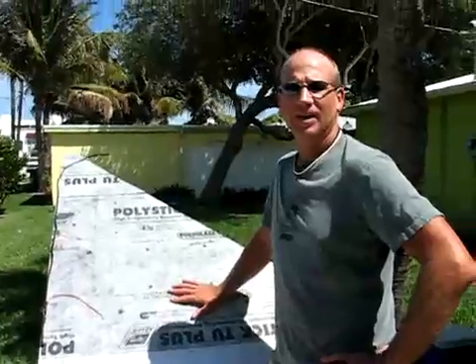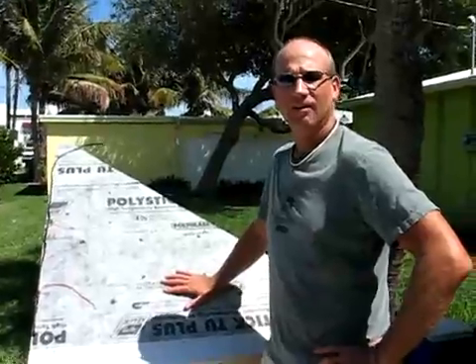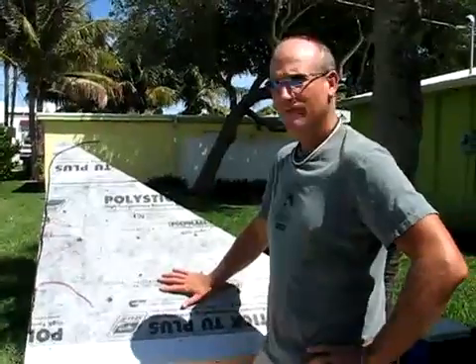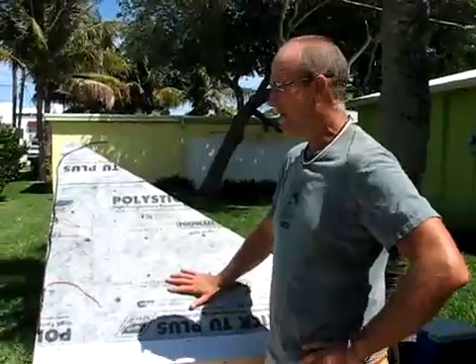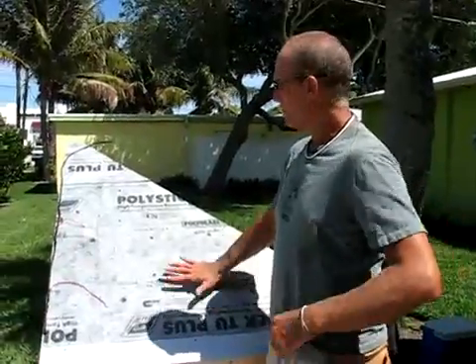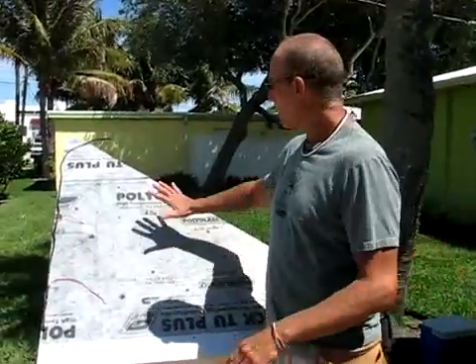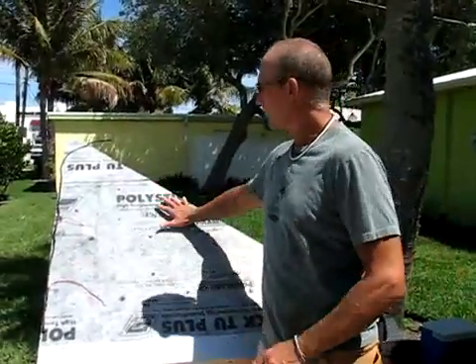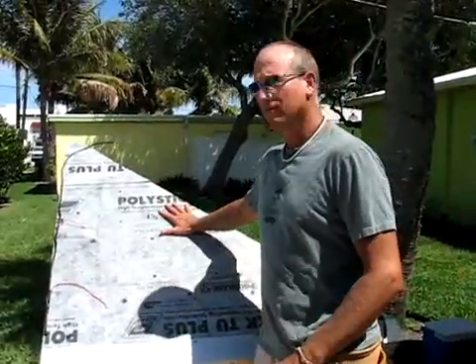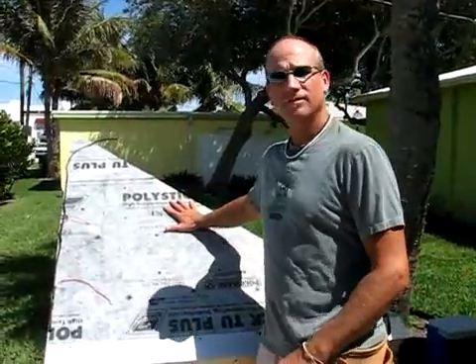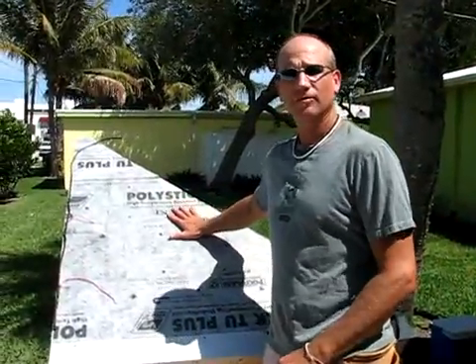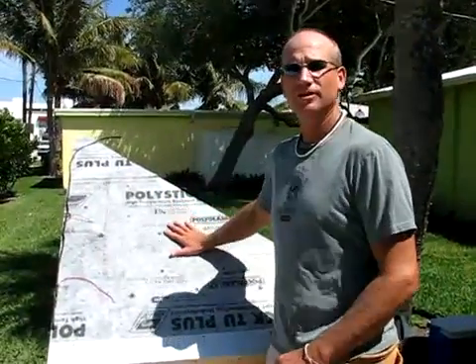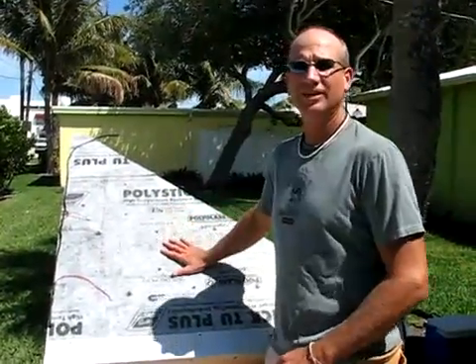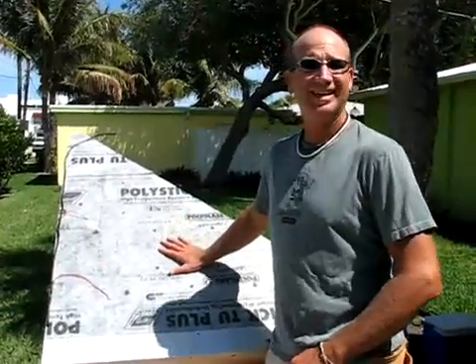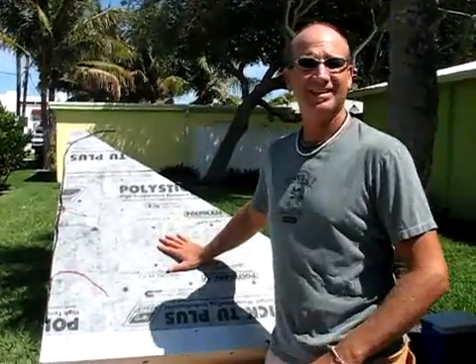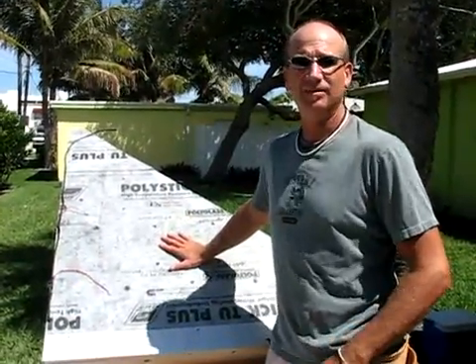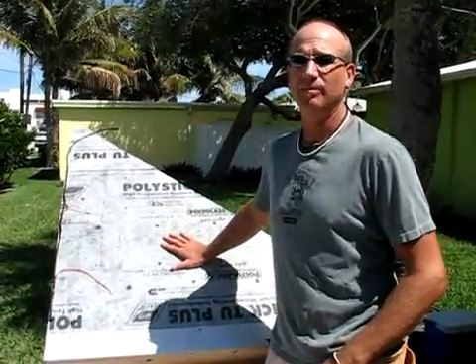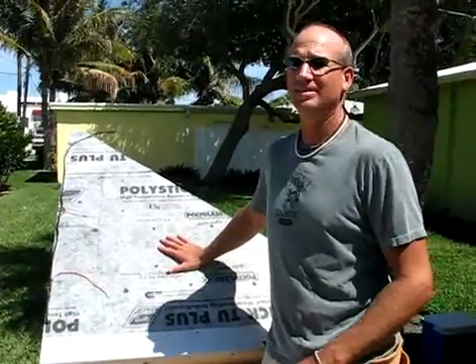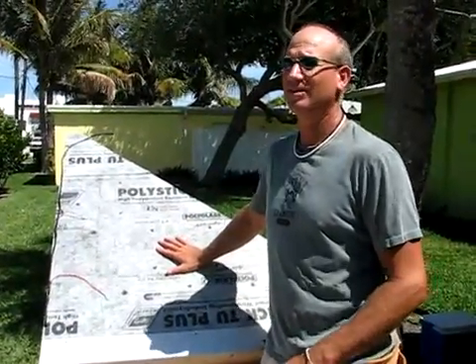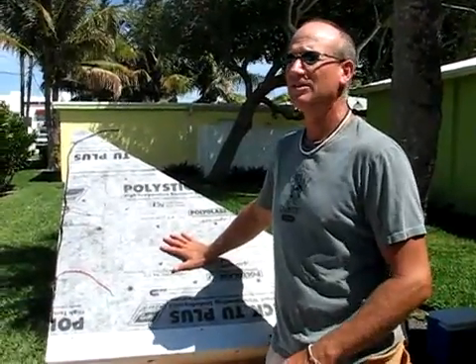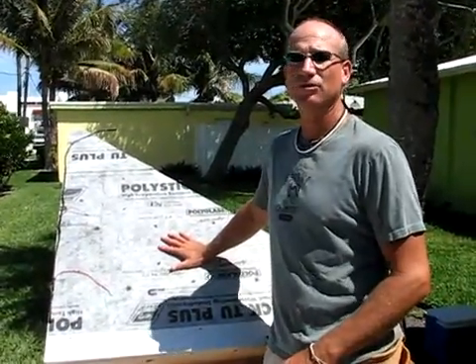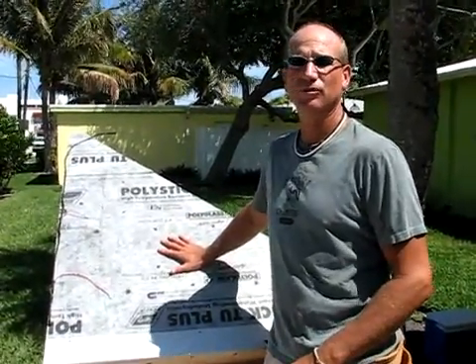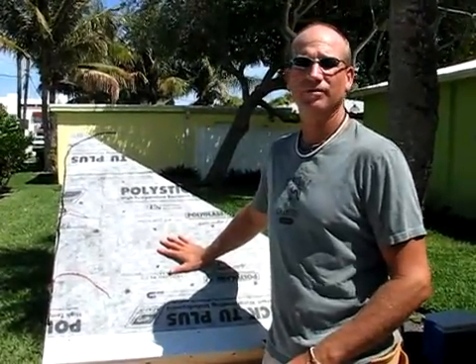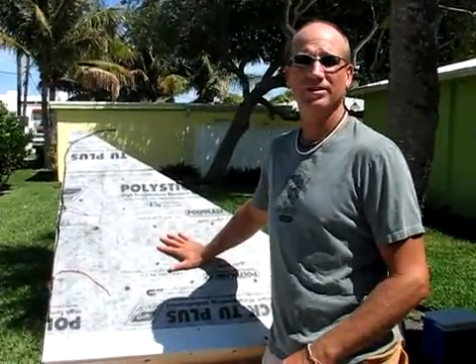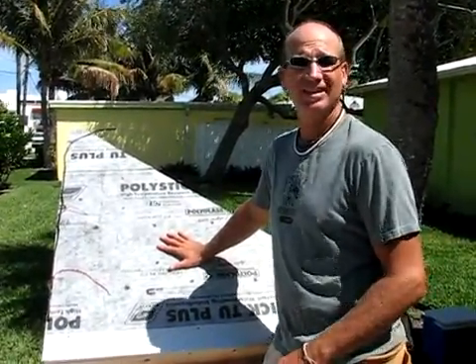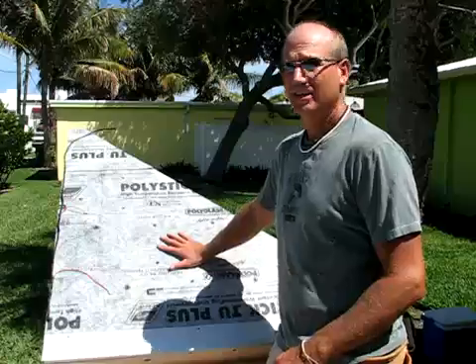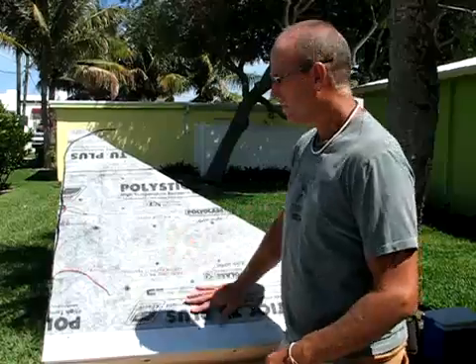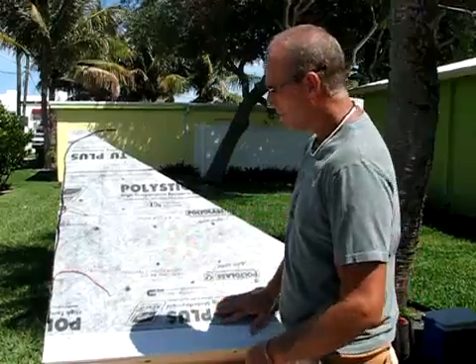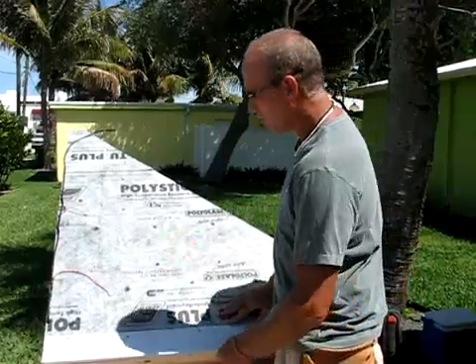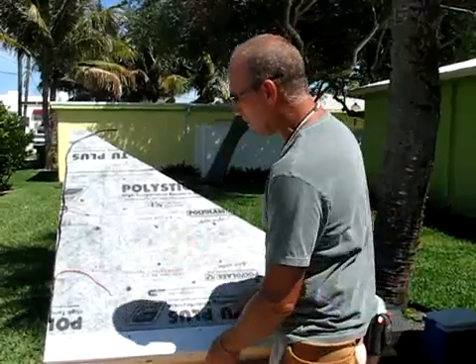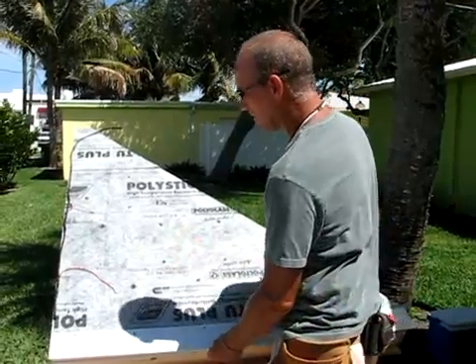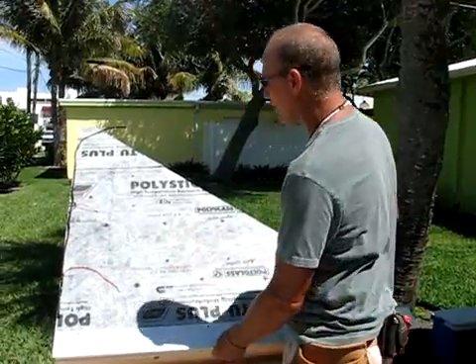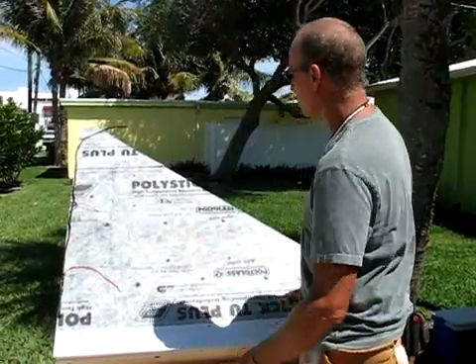What we've got here is a mock-up of a roof. I'm going to show you today the best solar roof there is. This kind of roof will power your entire house.